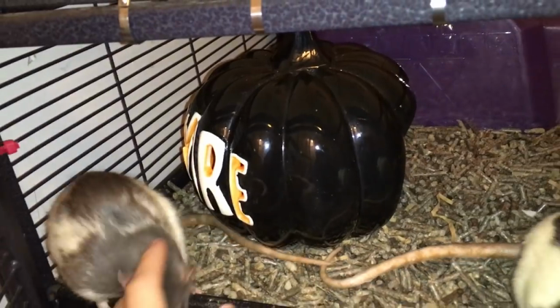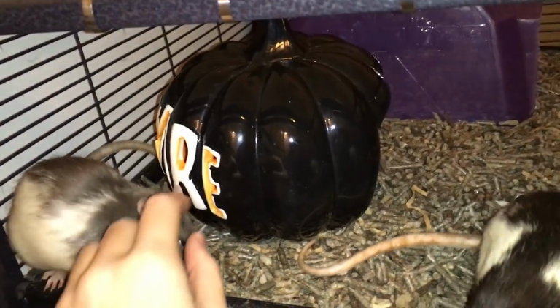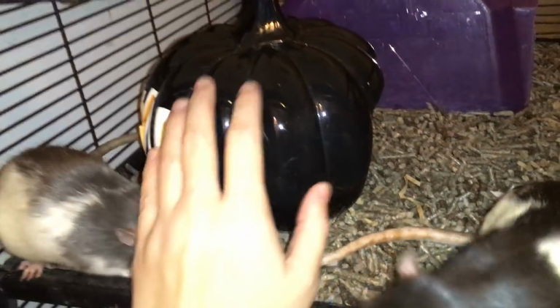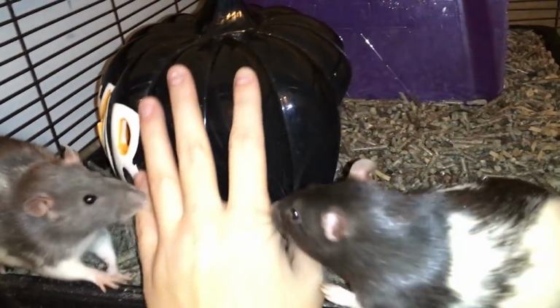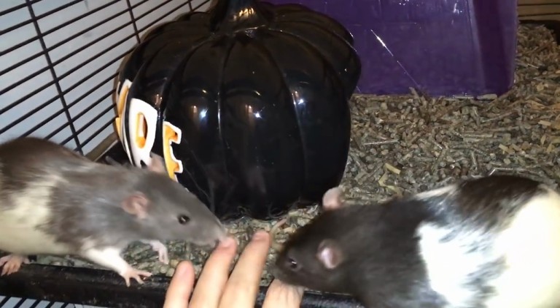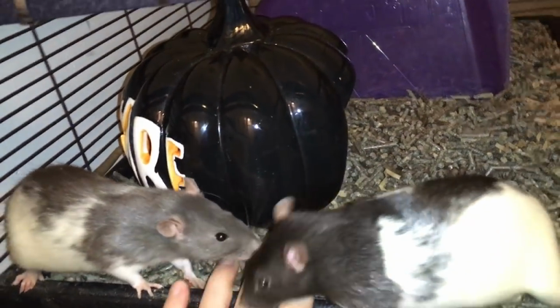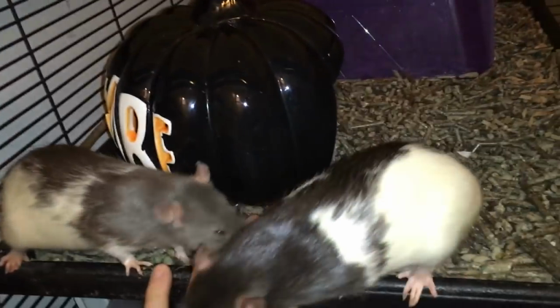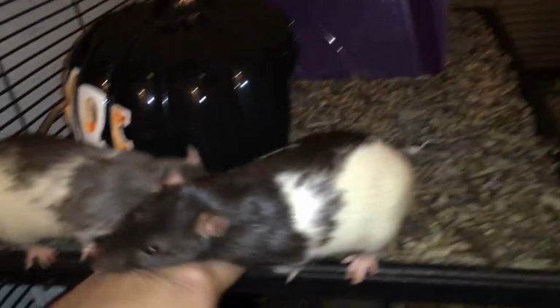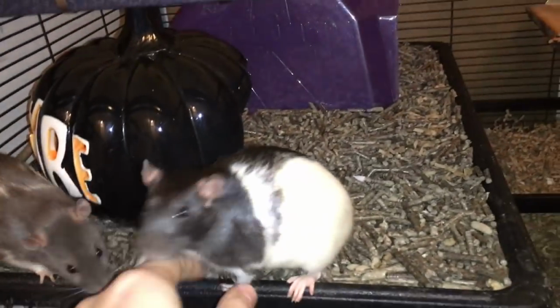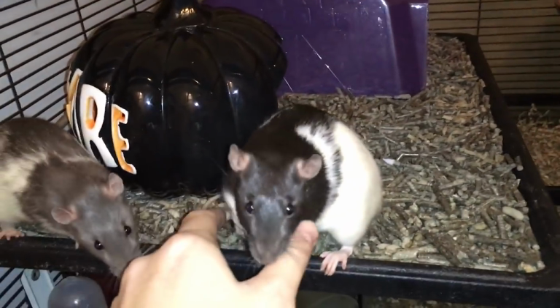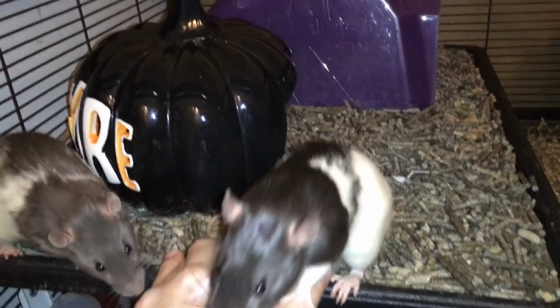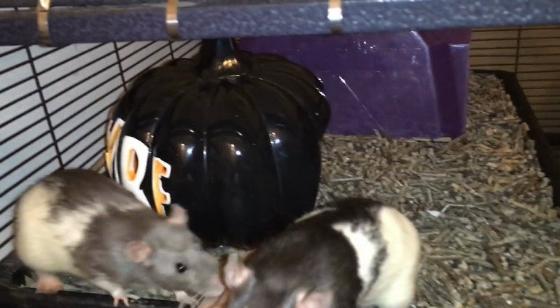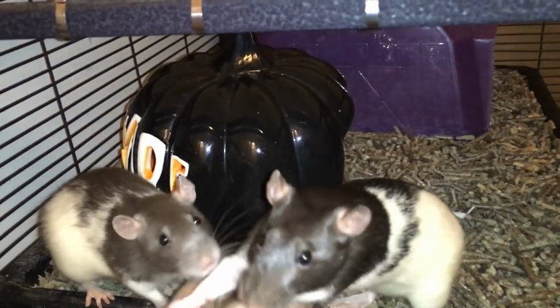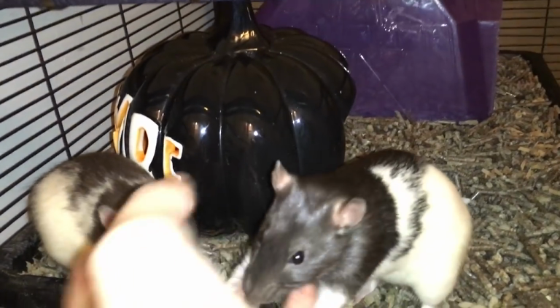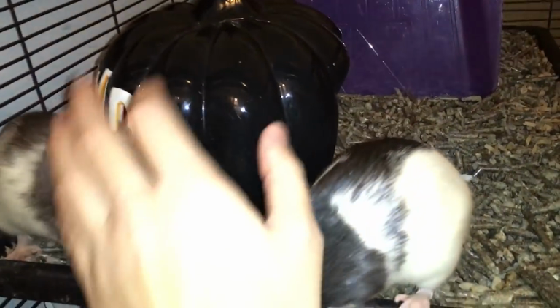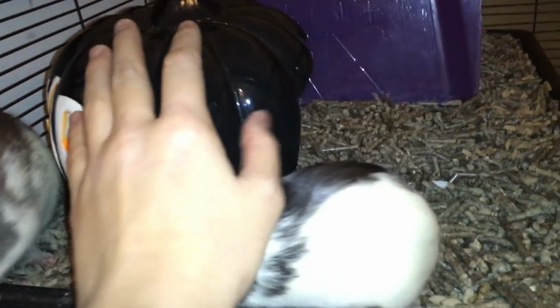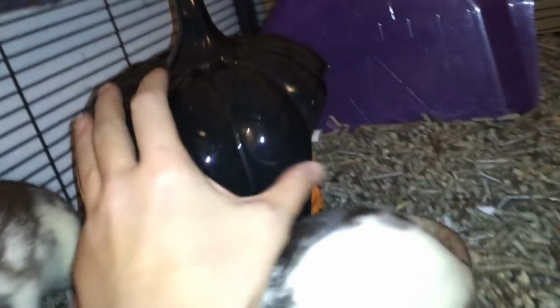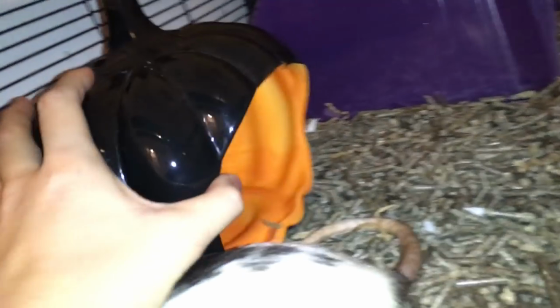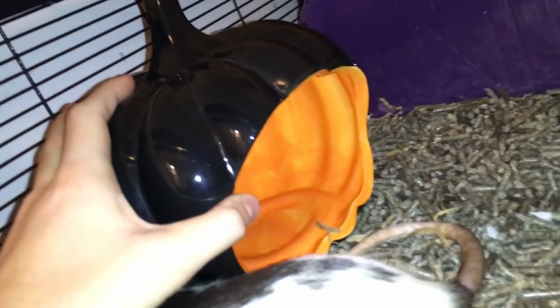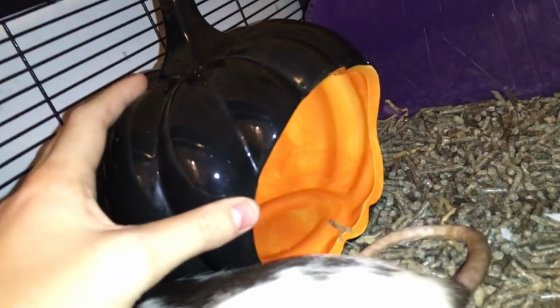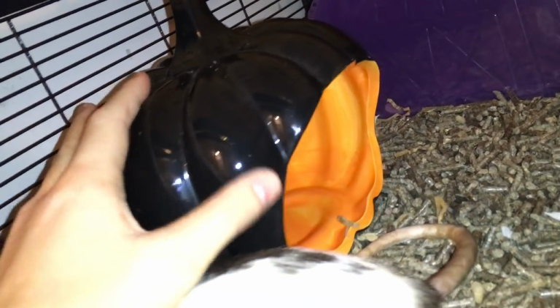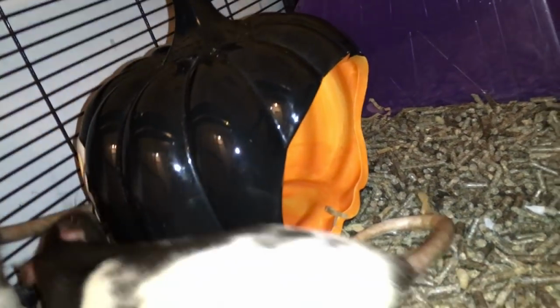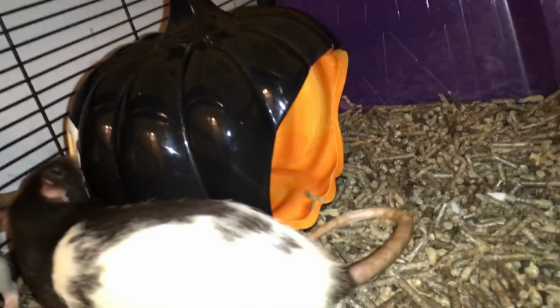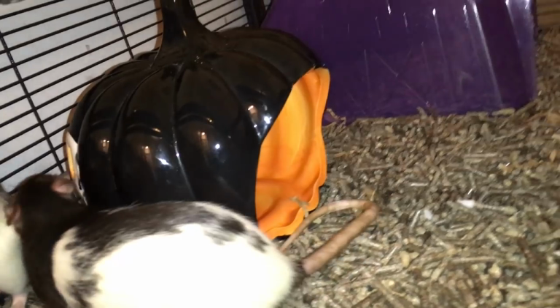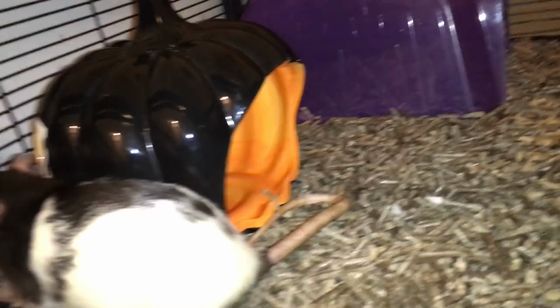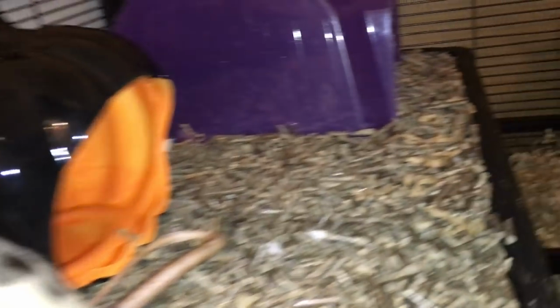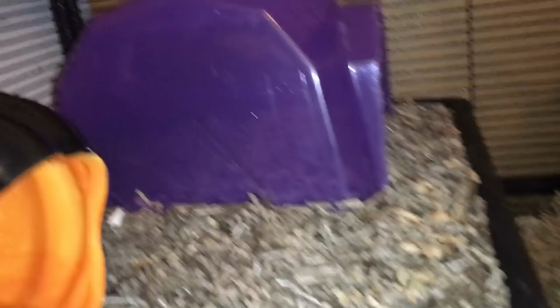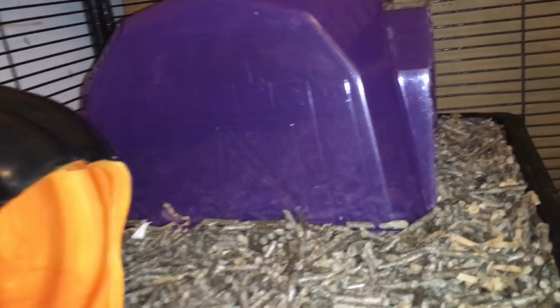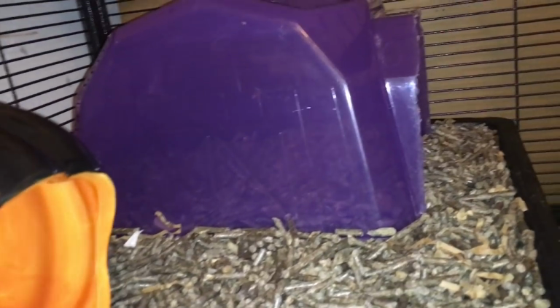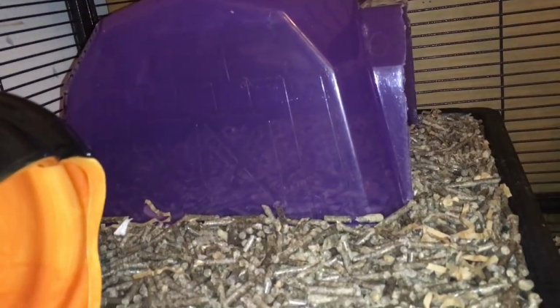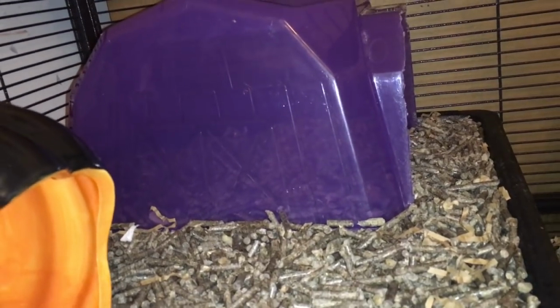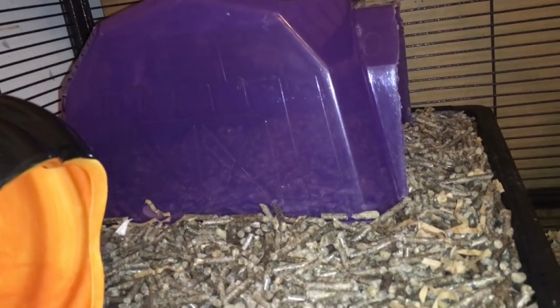So to start off on the first level in the first Critter Nation unit, I have this little pumpkin and it's hollow. This is the rat's ceramic pumpkin. And in the back we have their play bar.